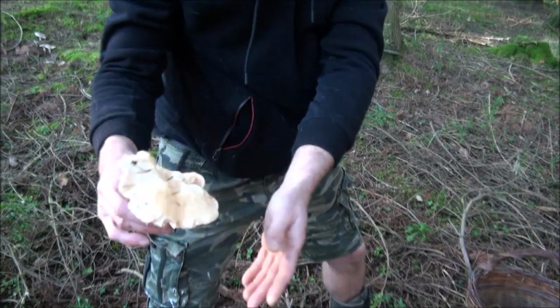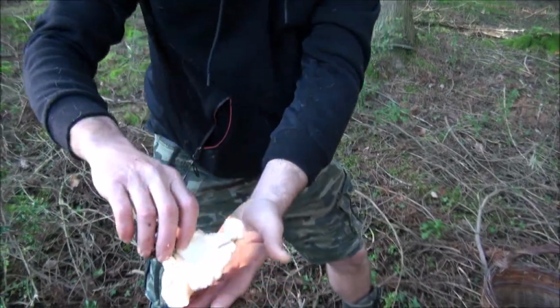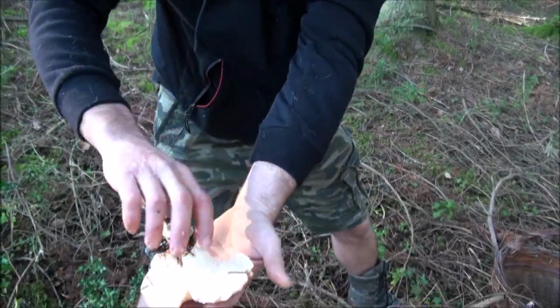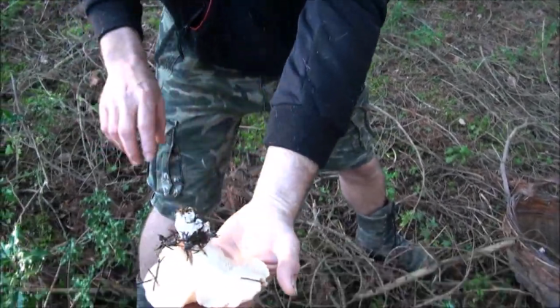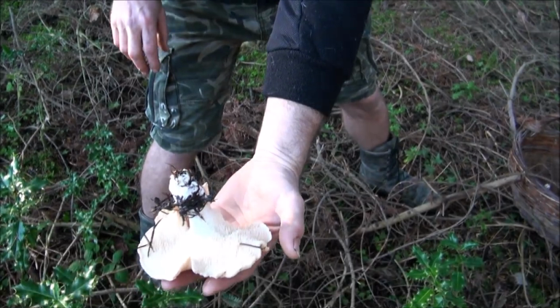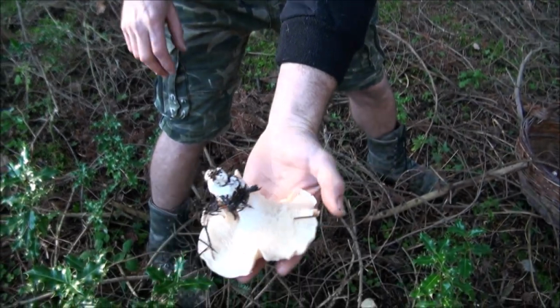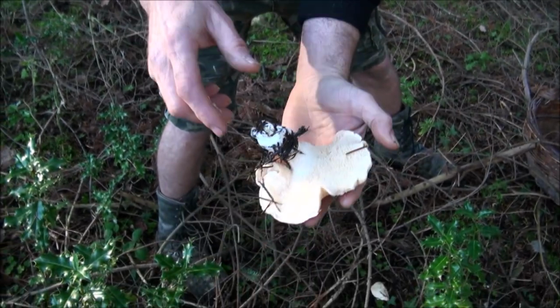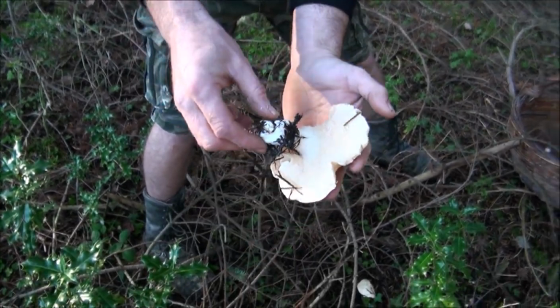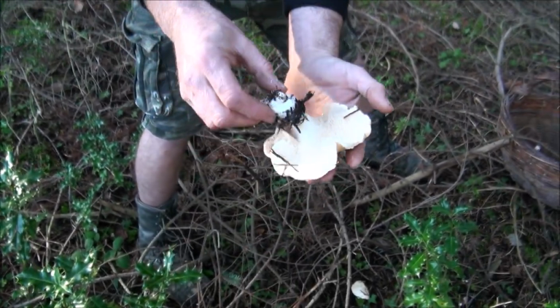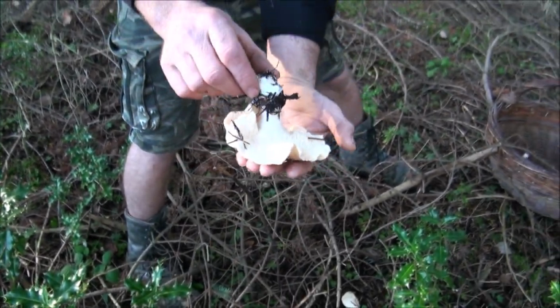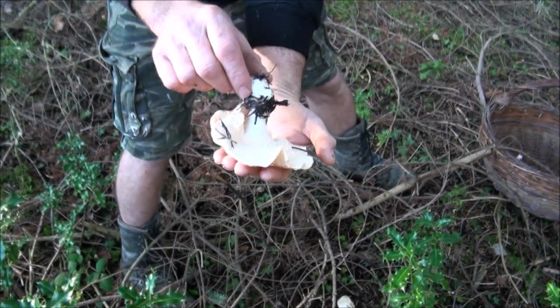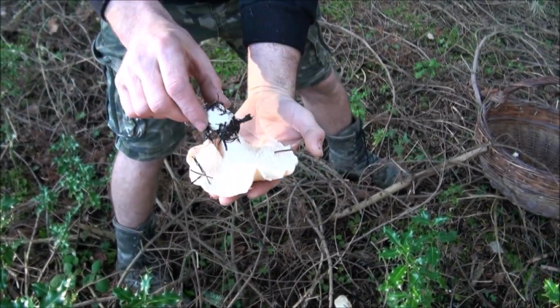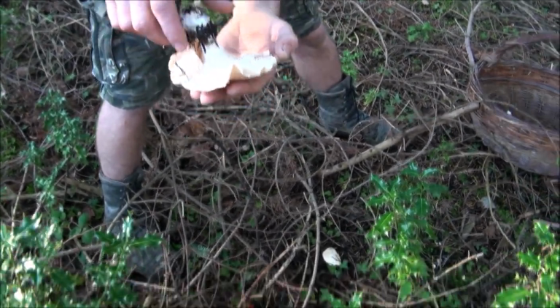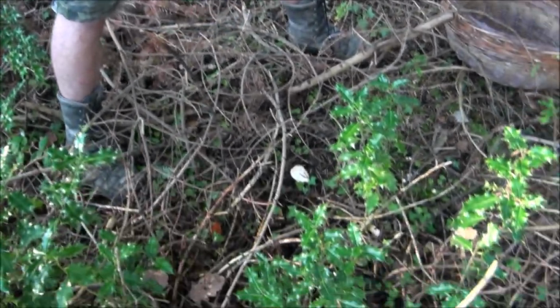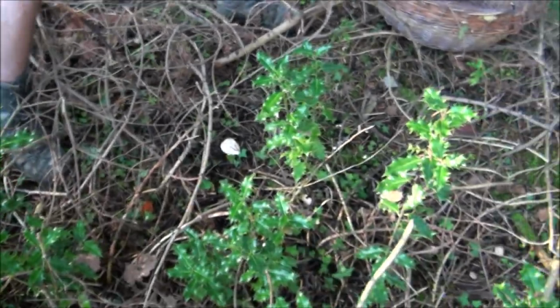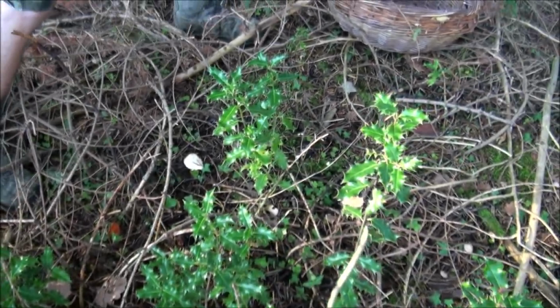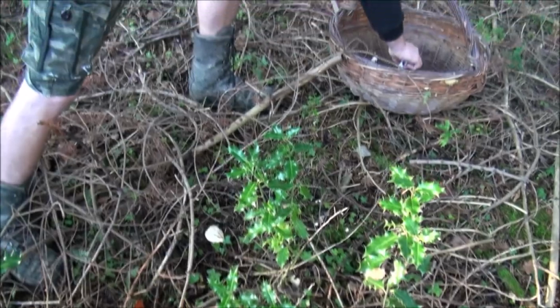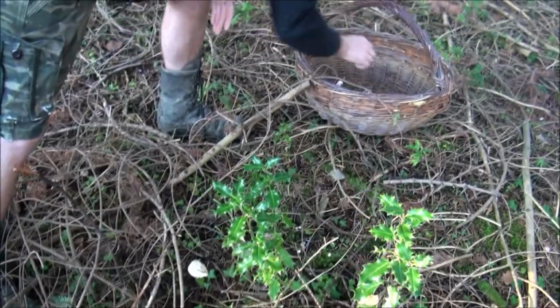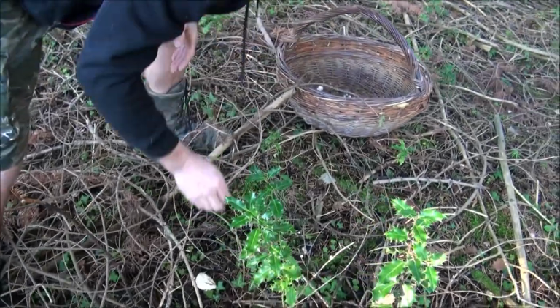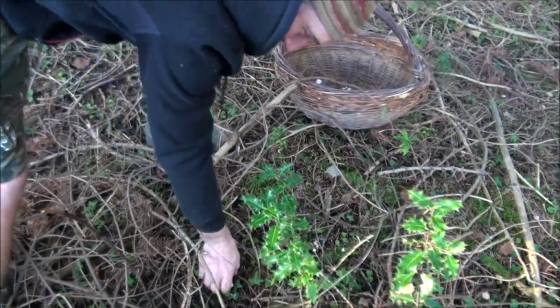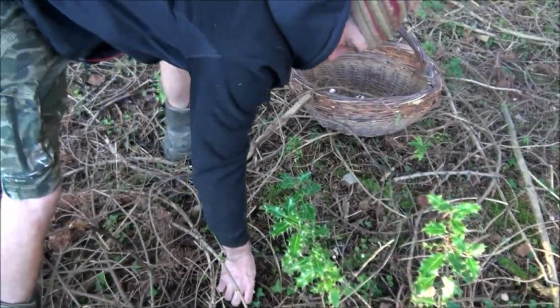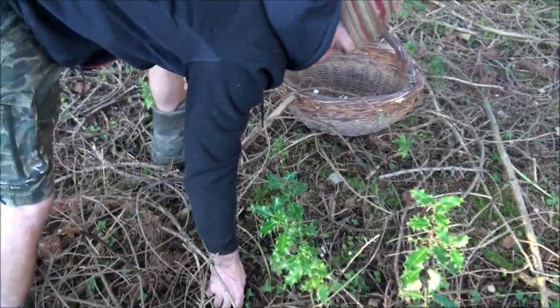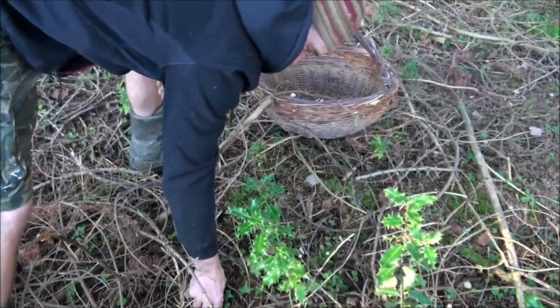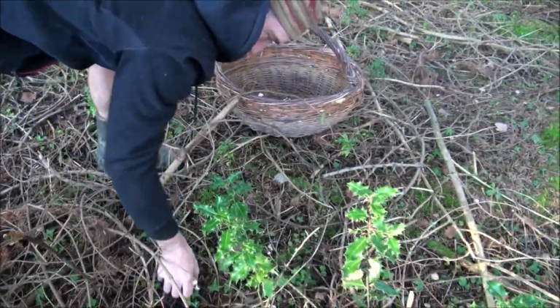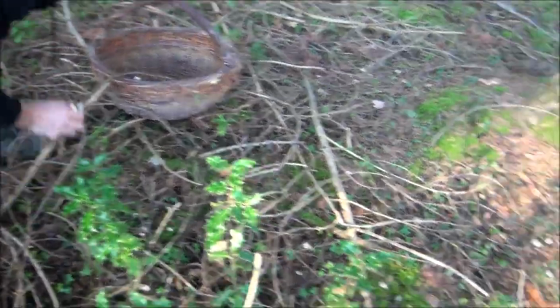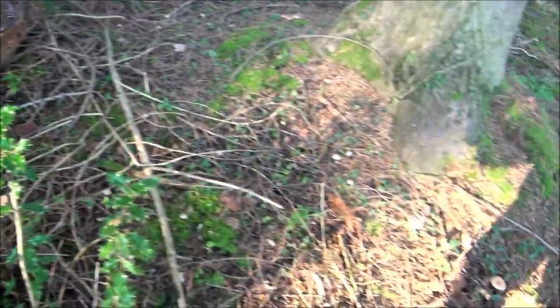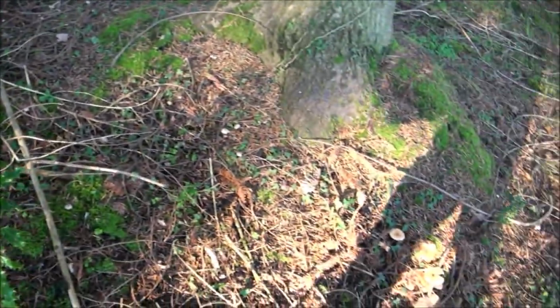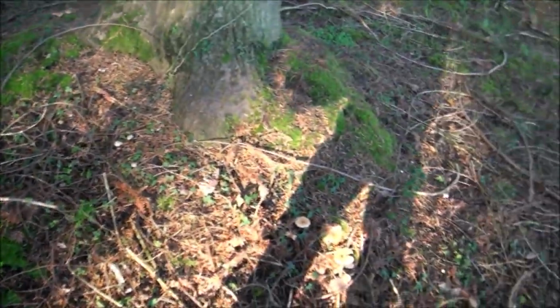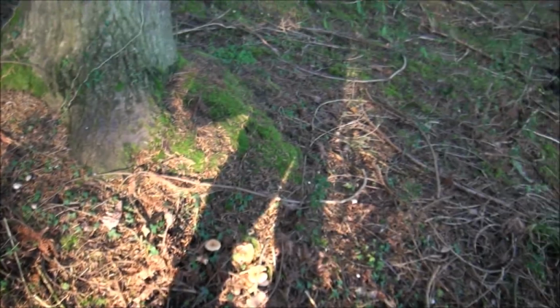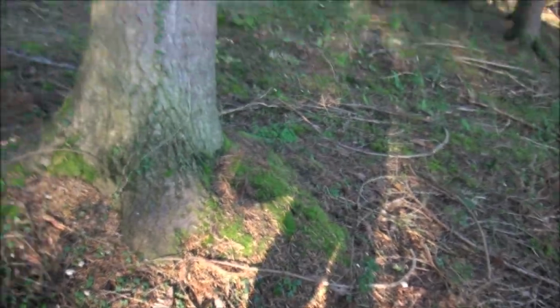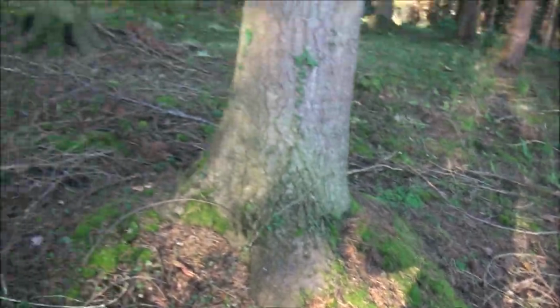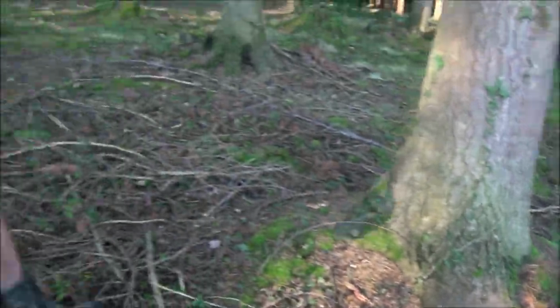That's a cracker! What a belter. That was a good spot because I just walked past them. There's so much inedible stuff that you just get used to walking past things.